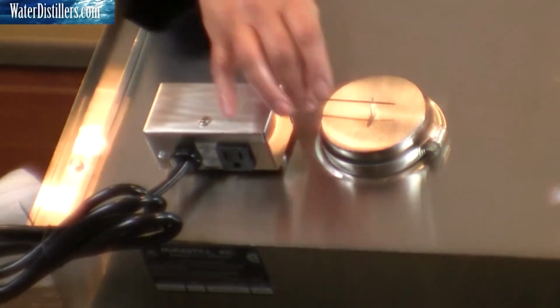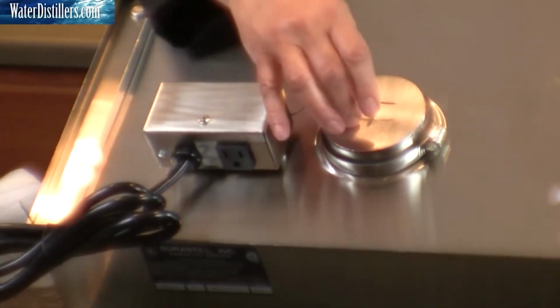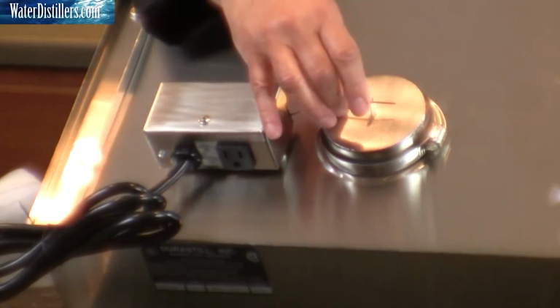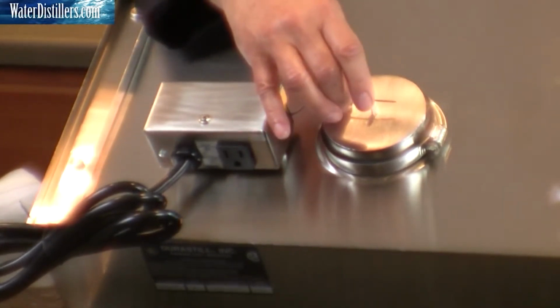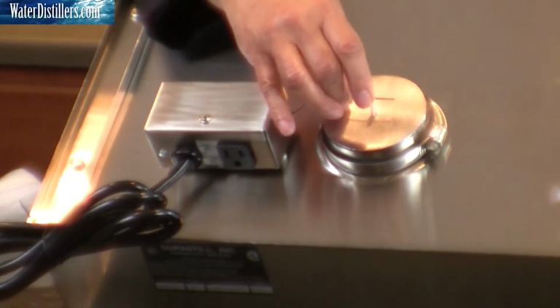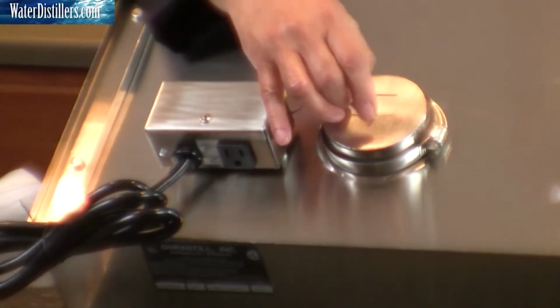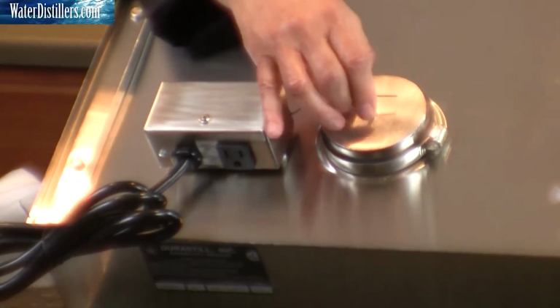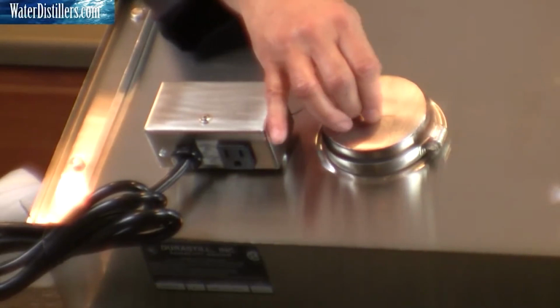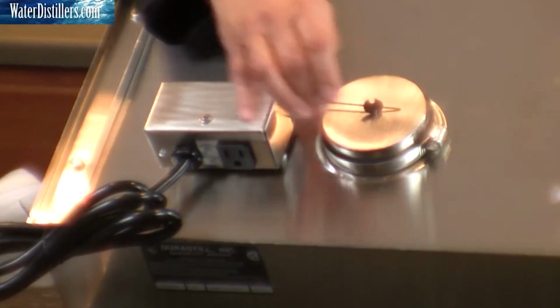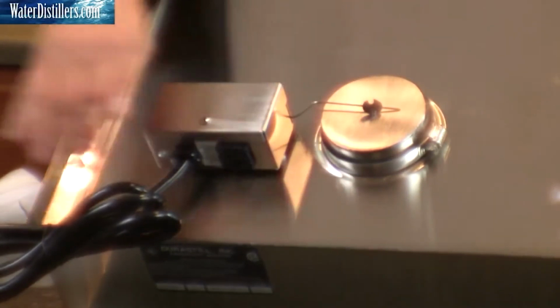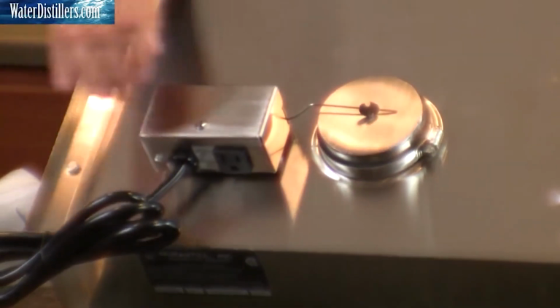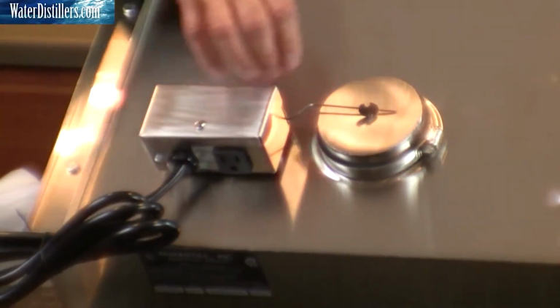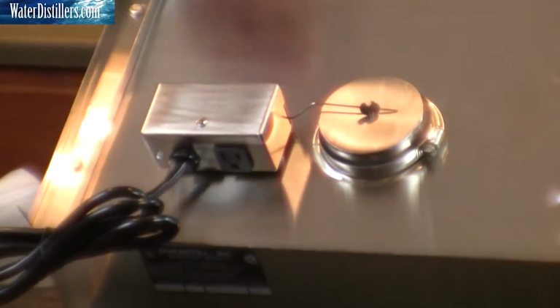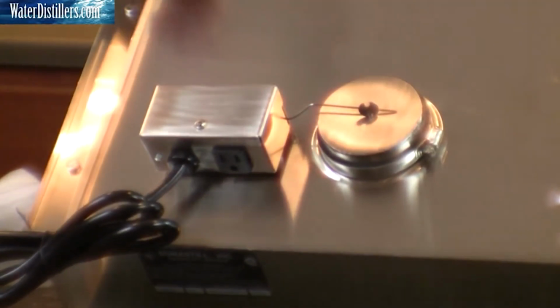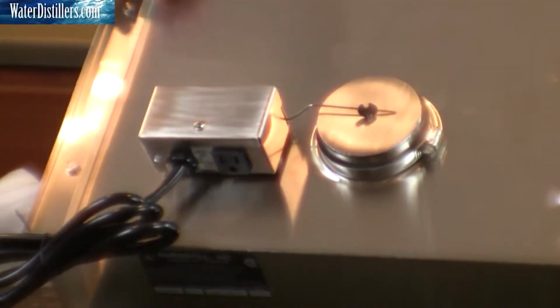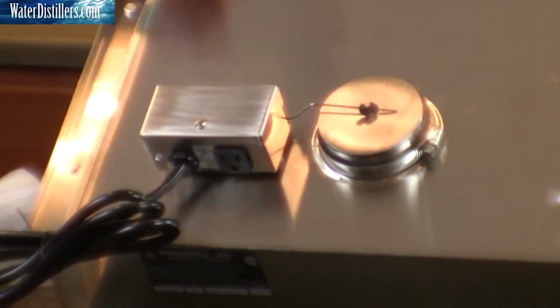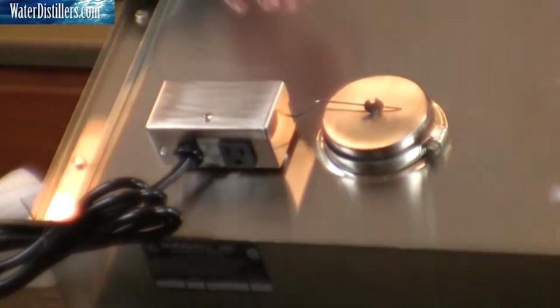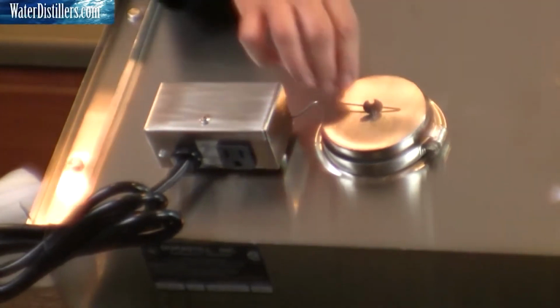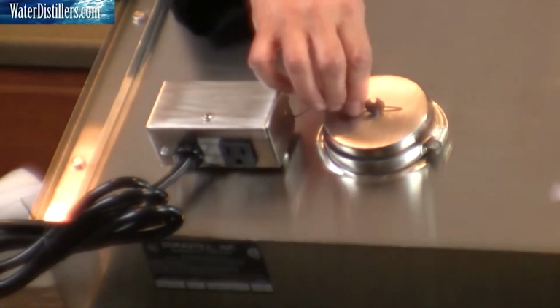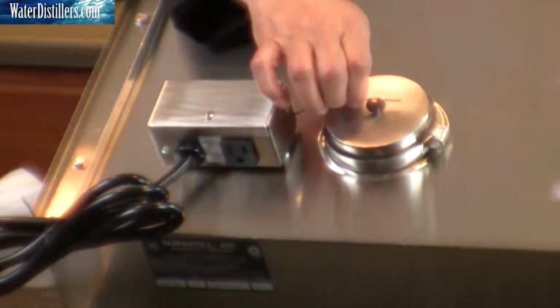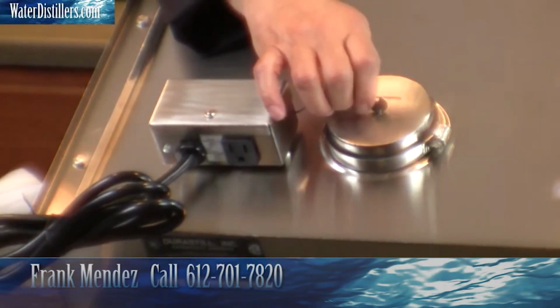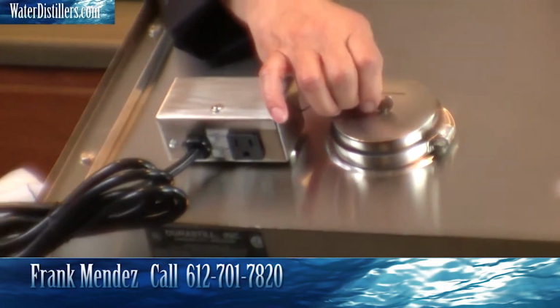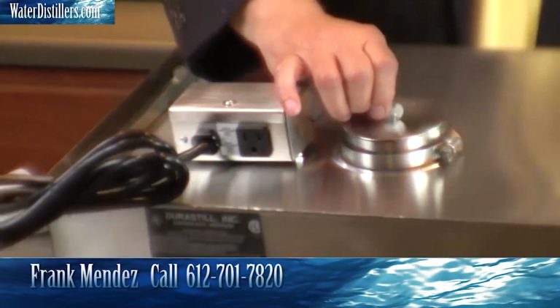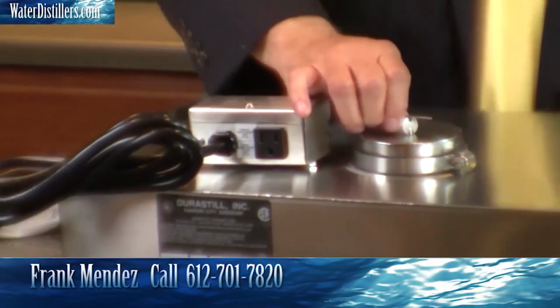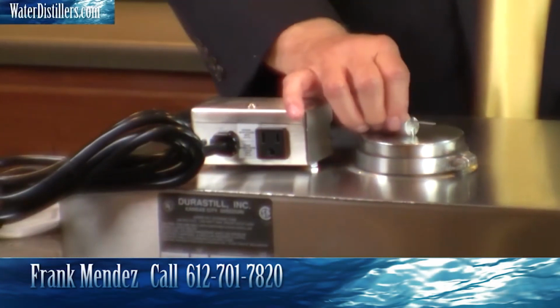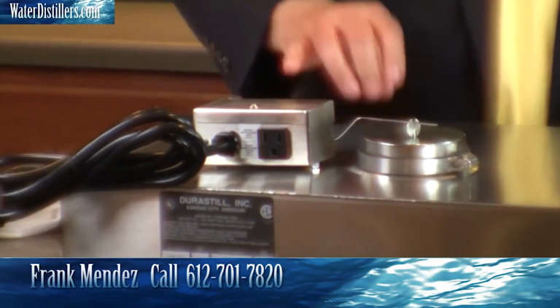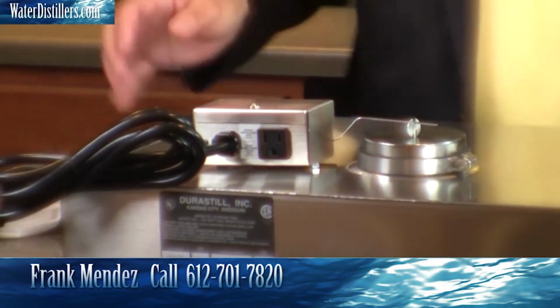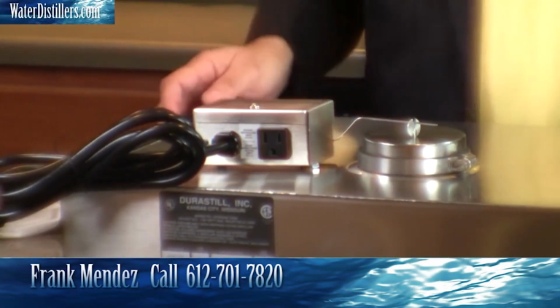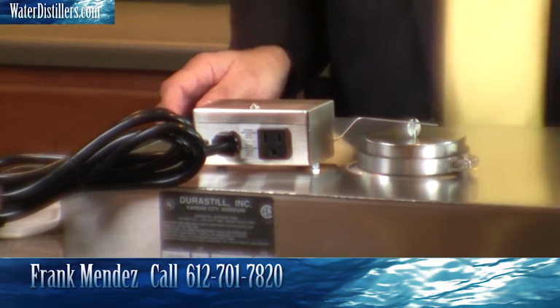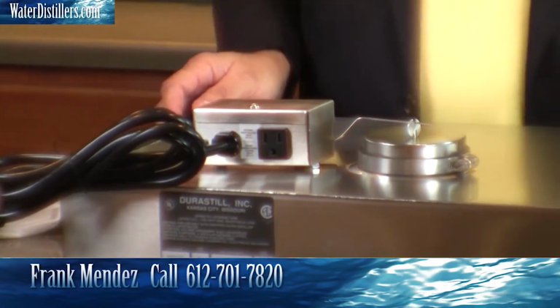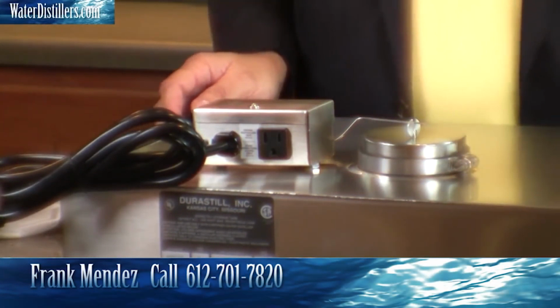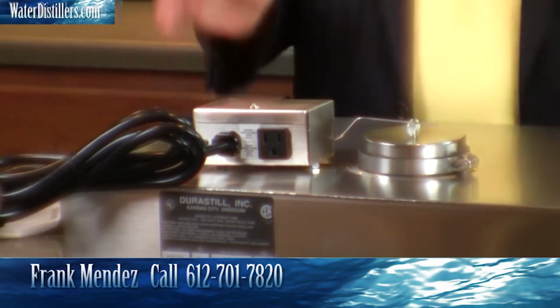Sometimes when you get this in shipment, it might be a little bit off — it might be something like this. All you simply do is line it back up, and you're just fine.